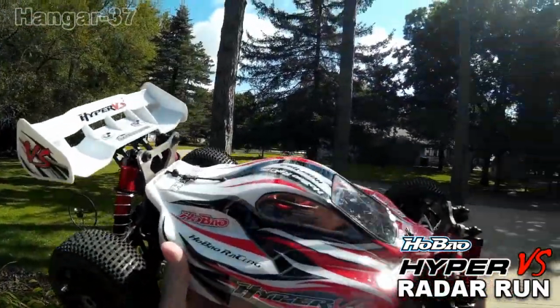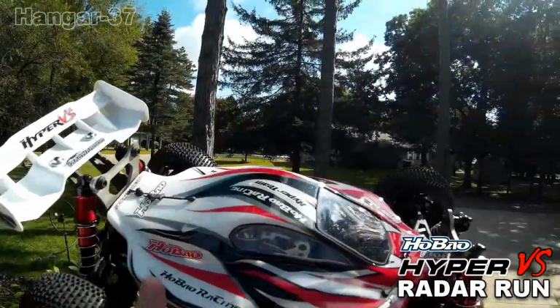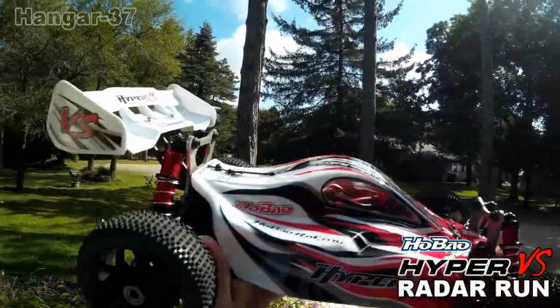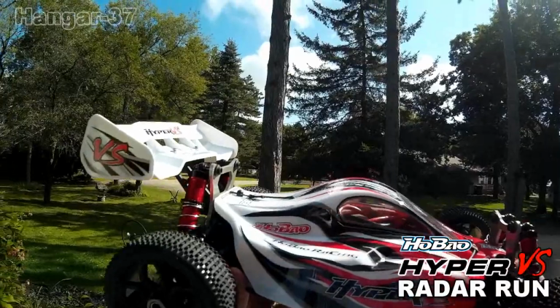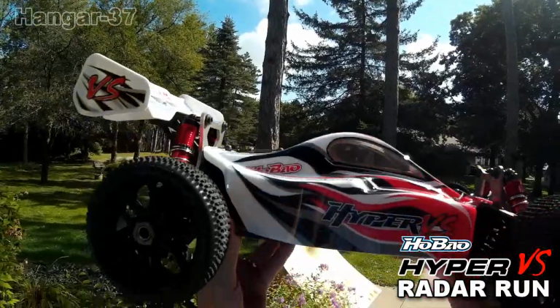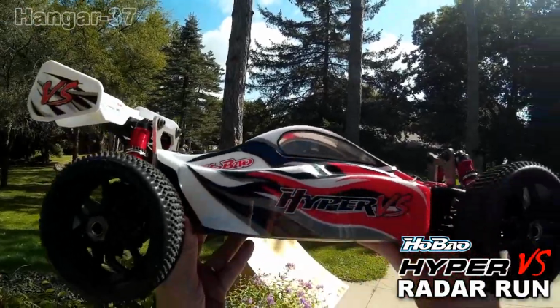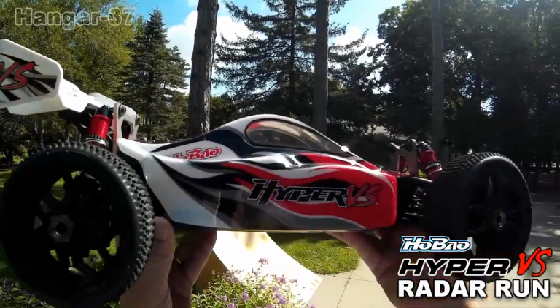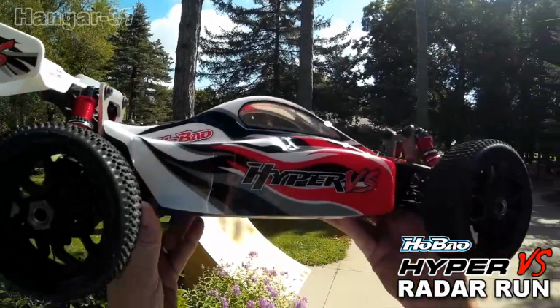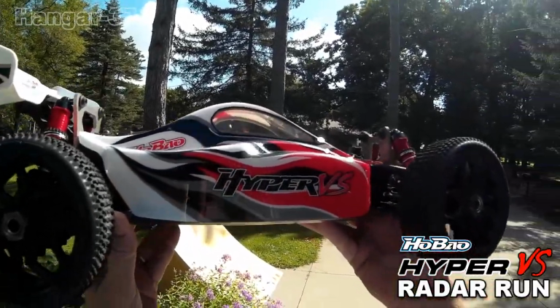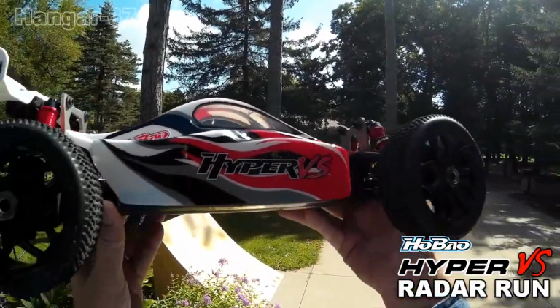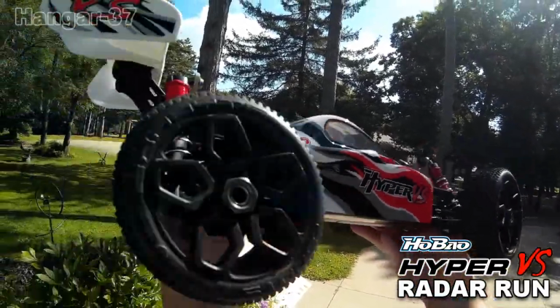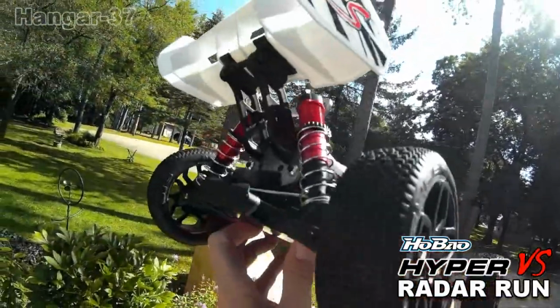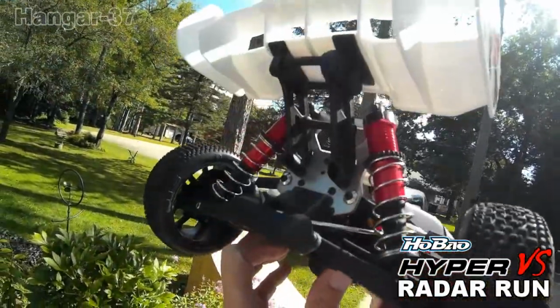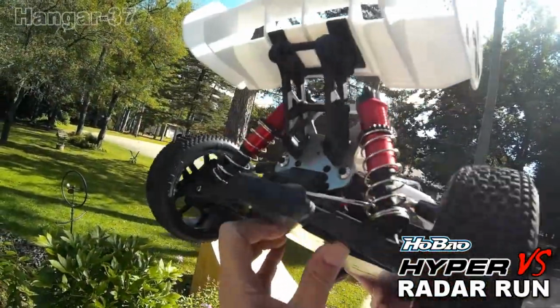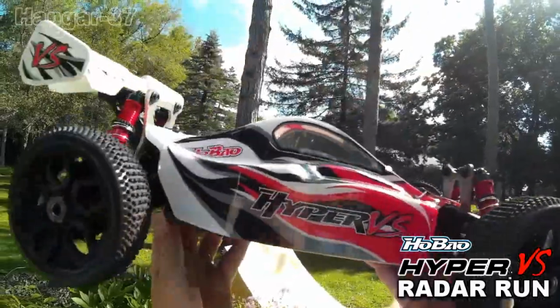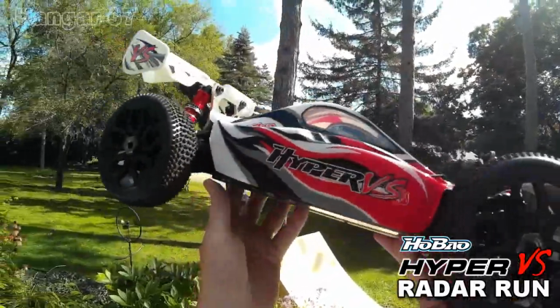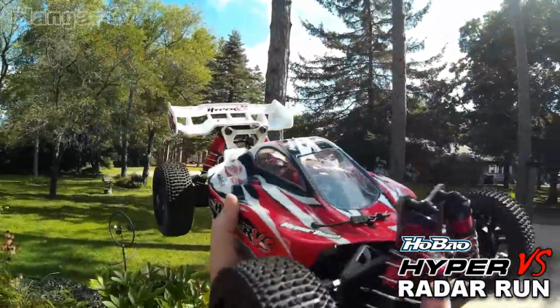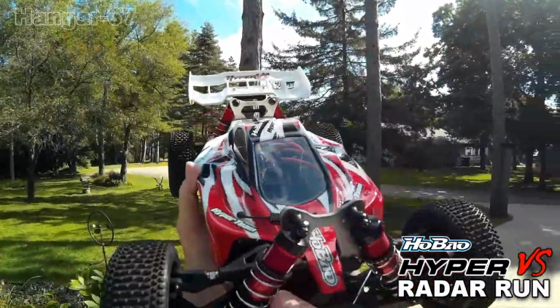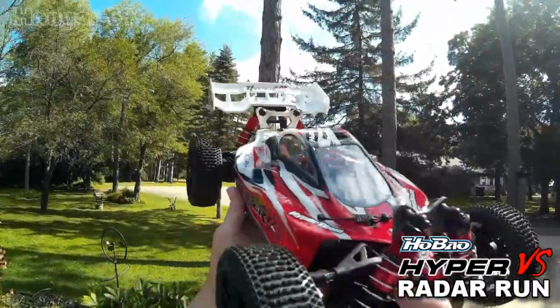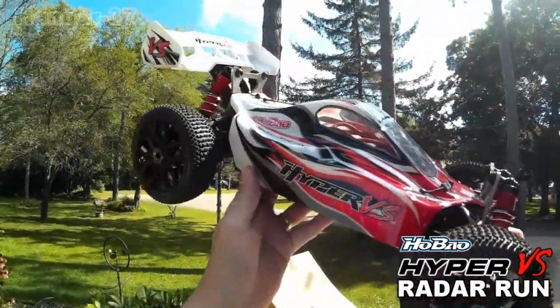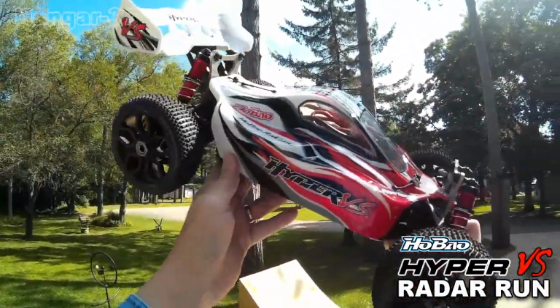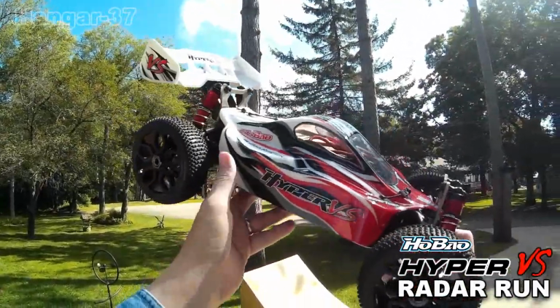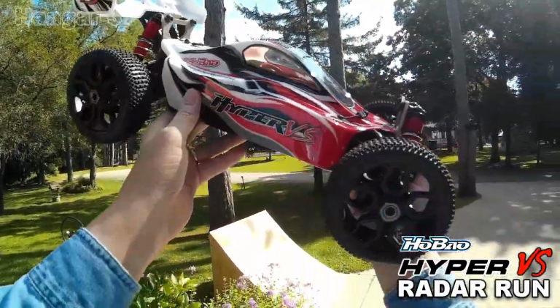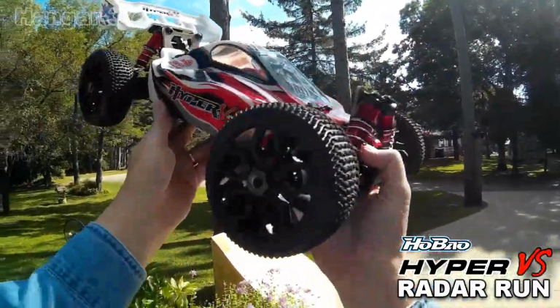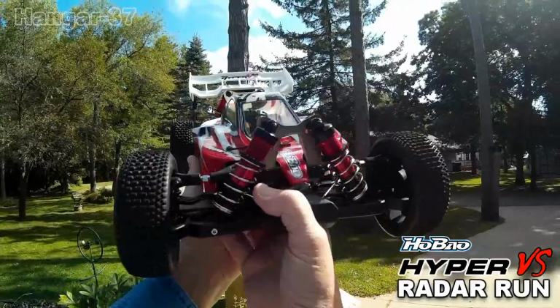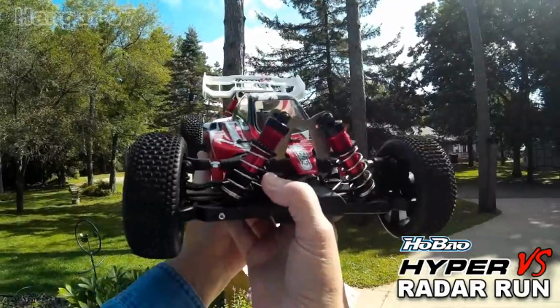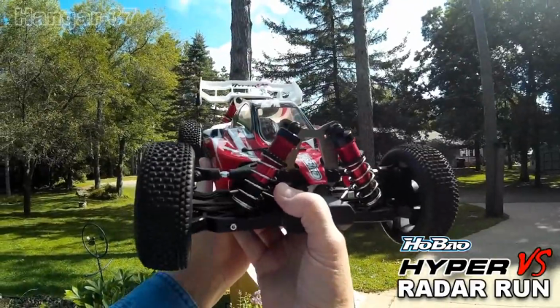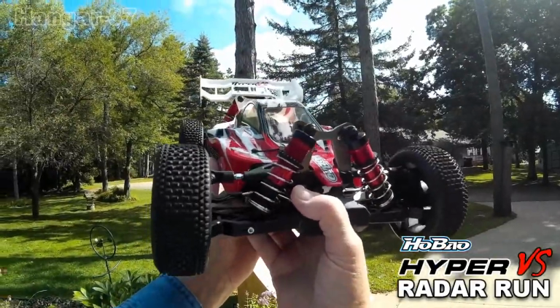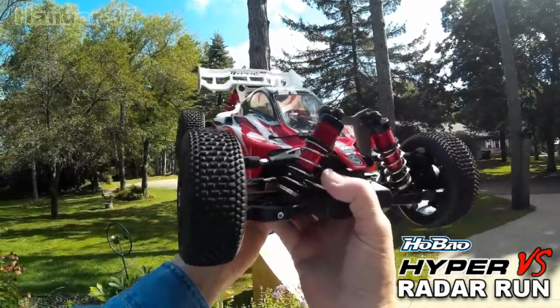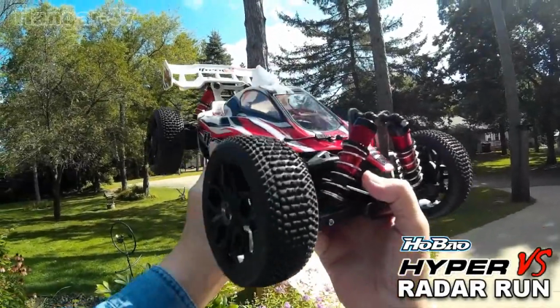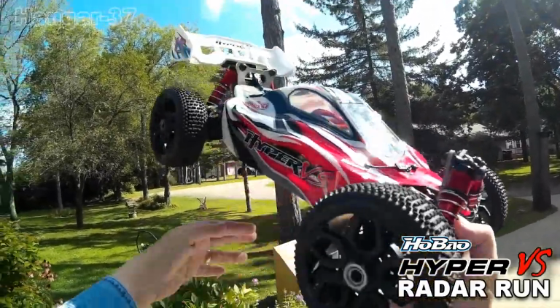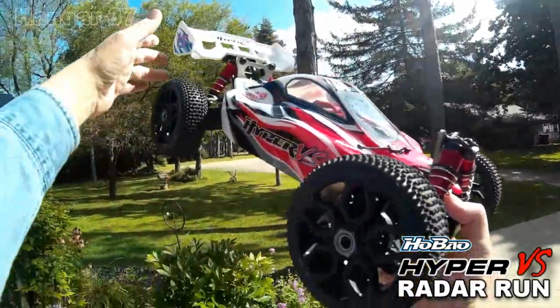I'm running two 2800 3S 65C batteries in here. I'm going to get a short radar run on here — this is the second run. I'm hoping for 60 or better. We'll see how she does. Let's get her on the ground and let's get going.